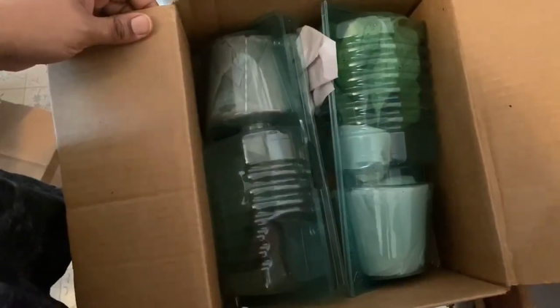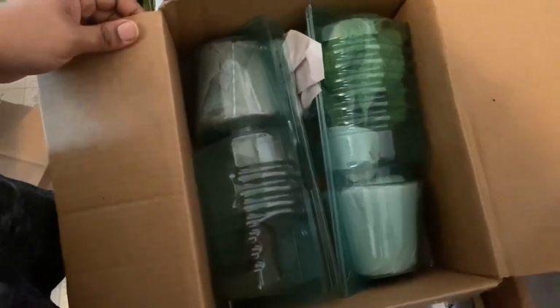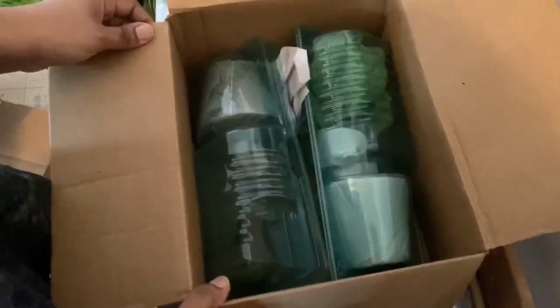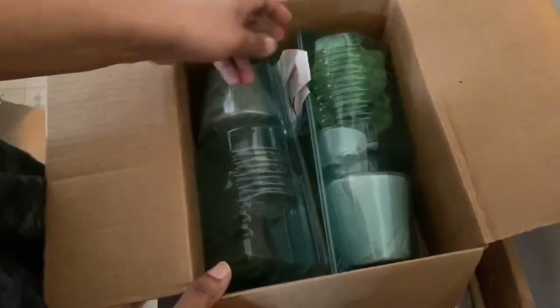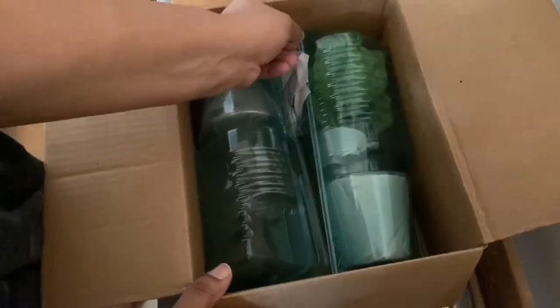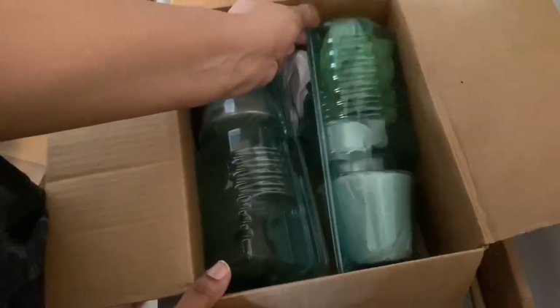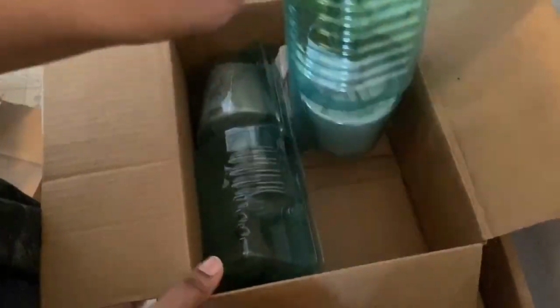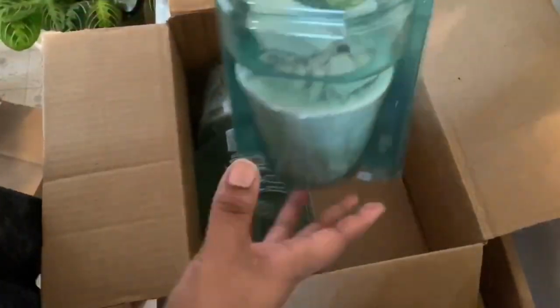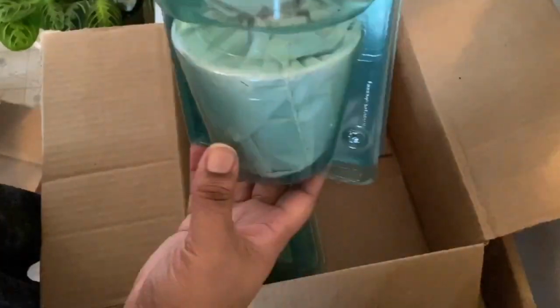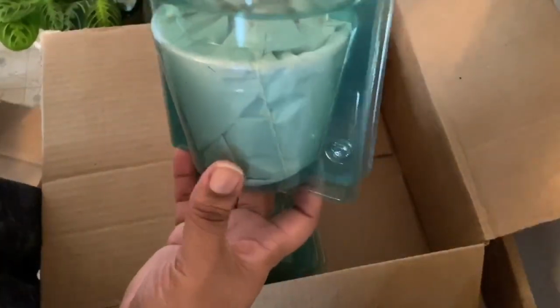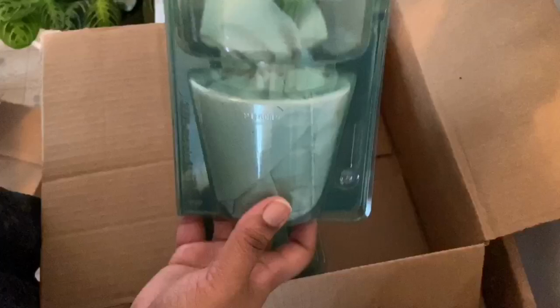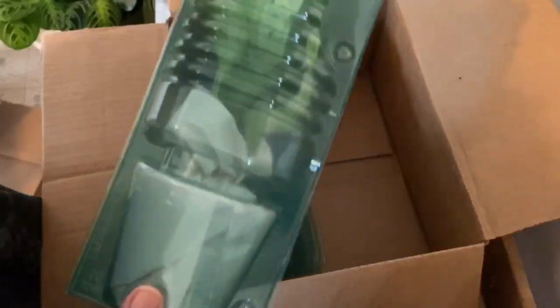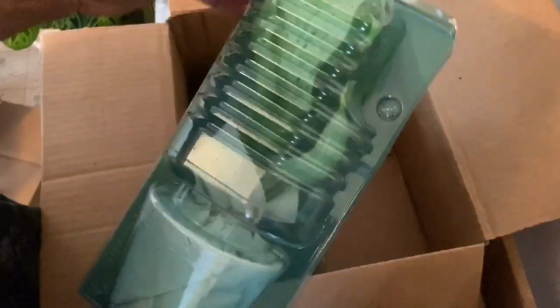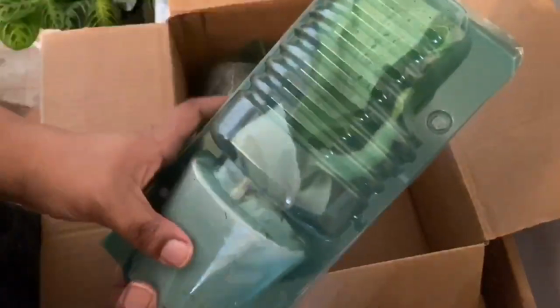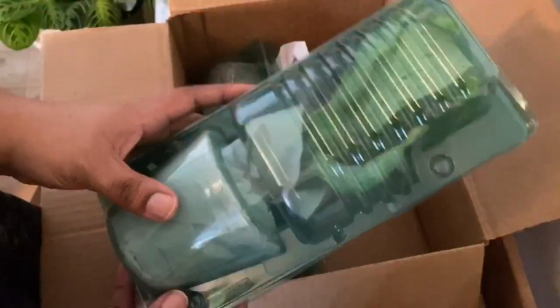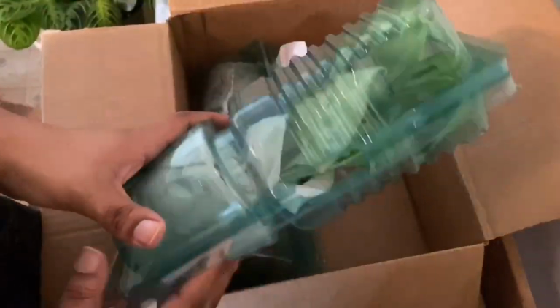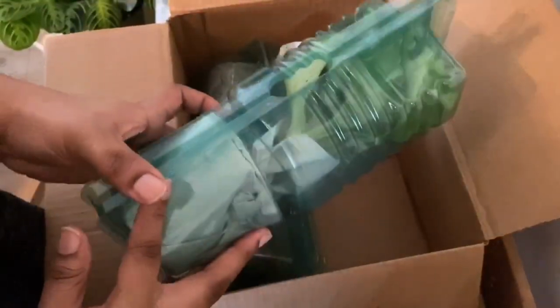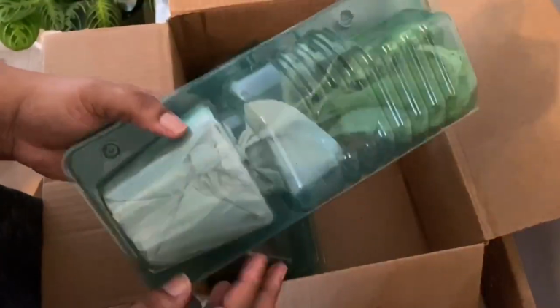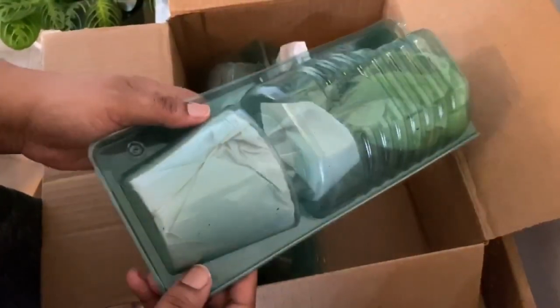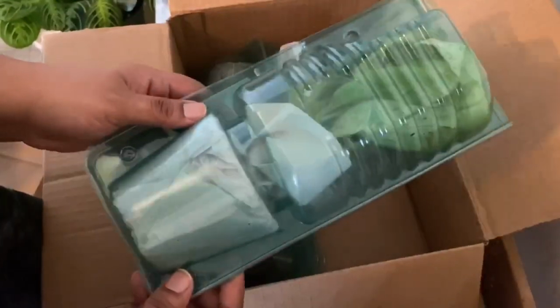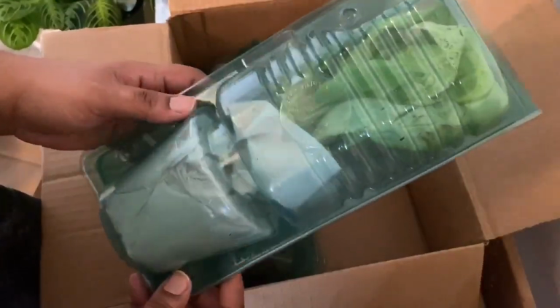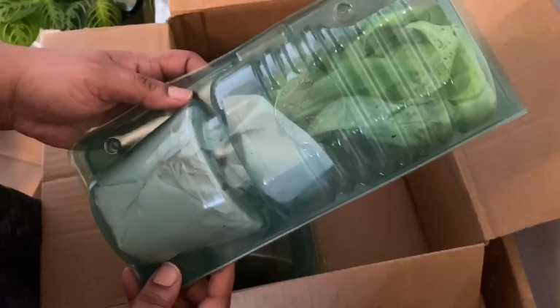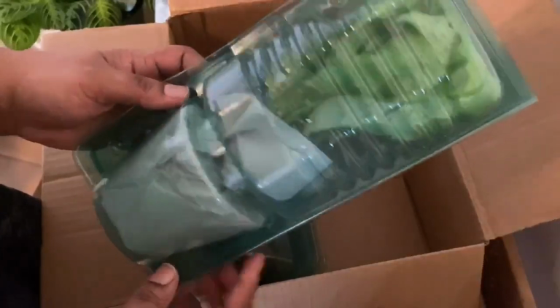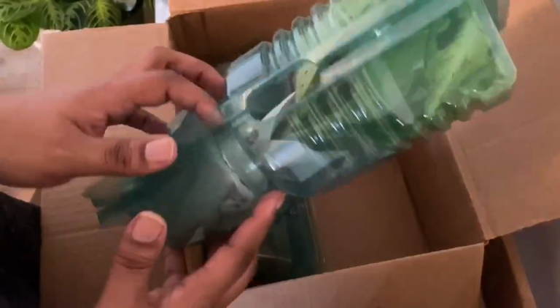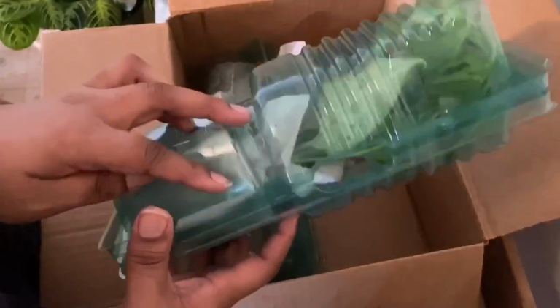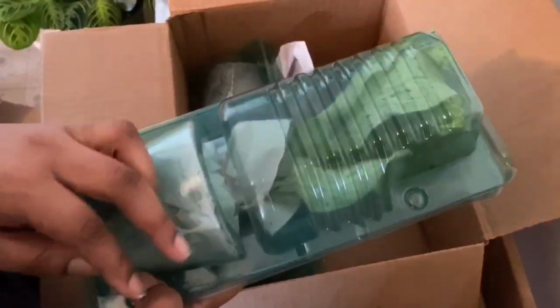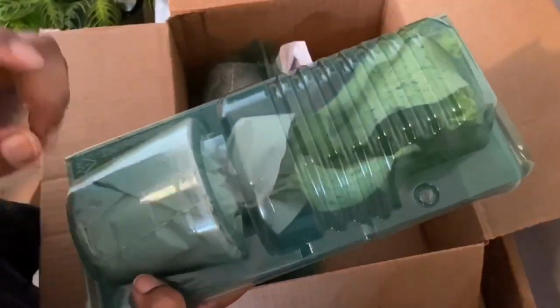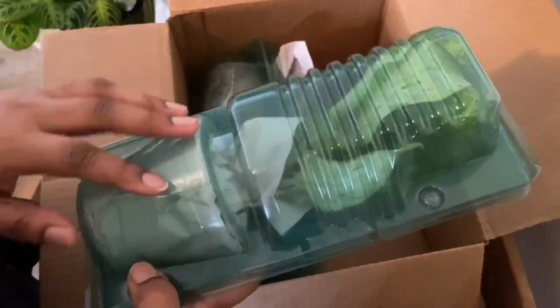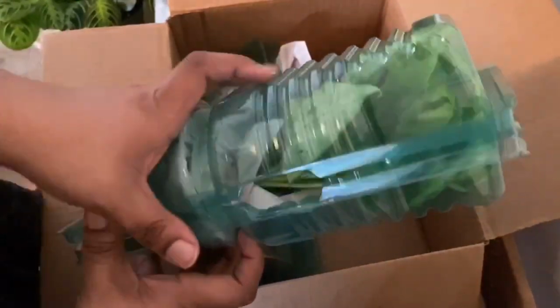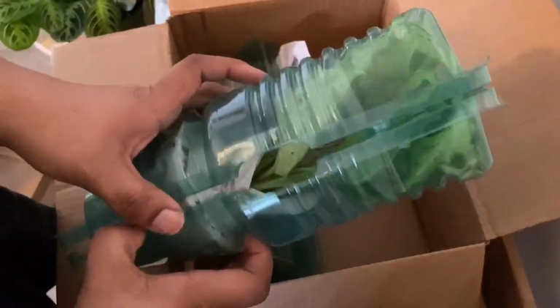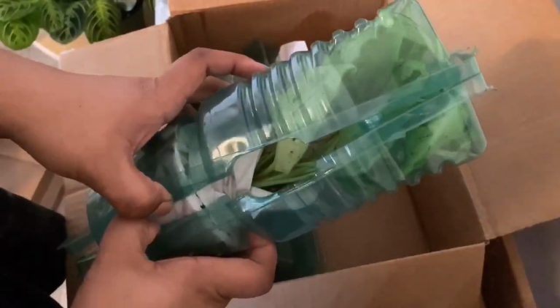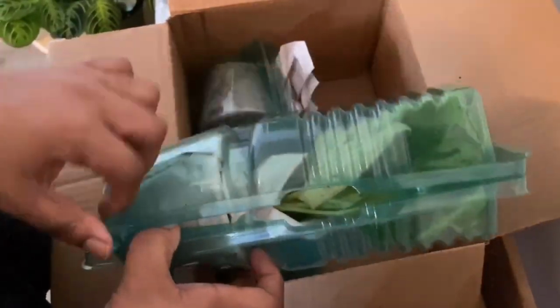You can see how it's packaged — it's in these plastic, almost tupperware-type containers, which is really cool. I've never seen any plants packaged this way. Let's go ahead and open it.